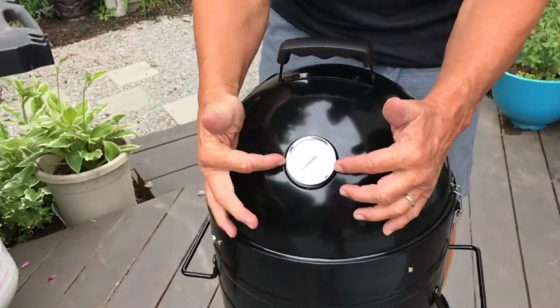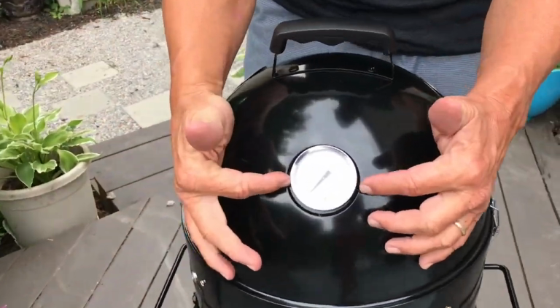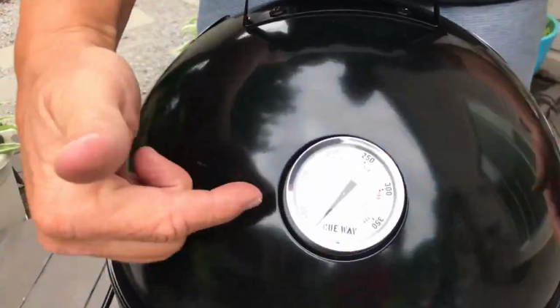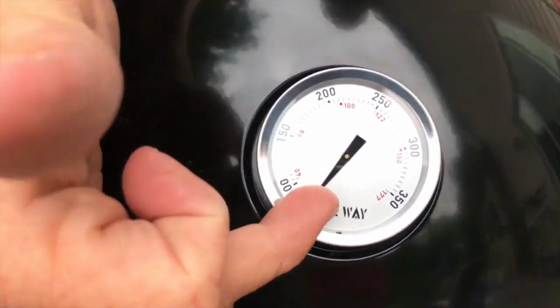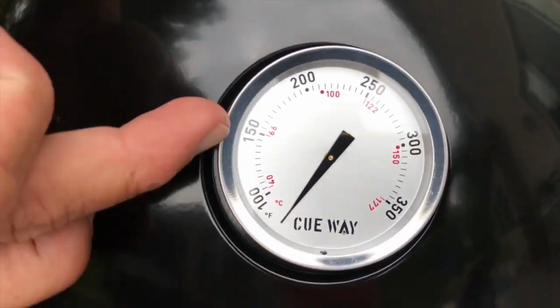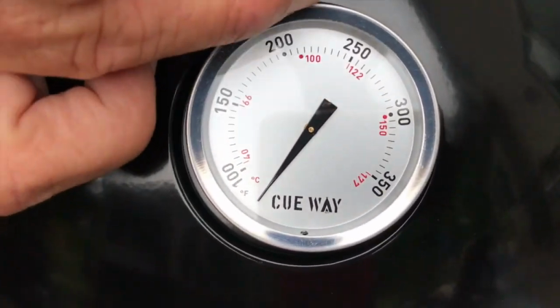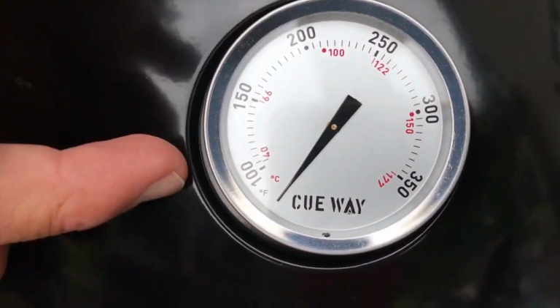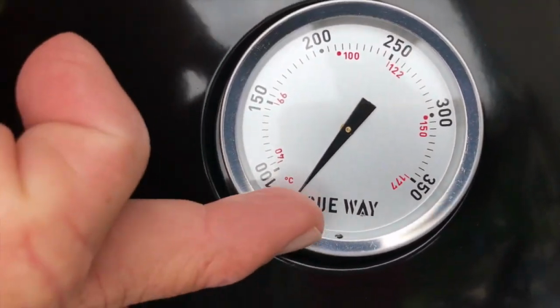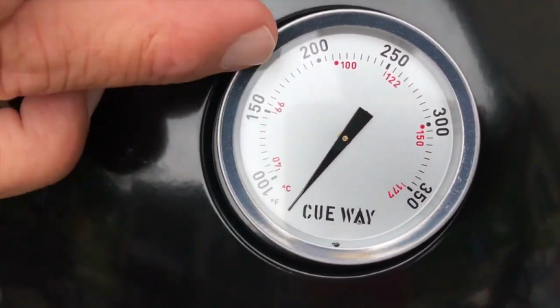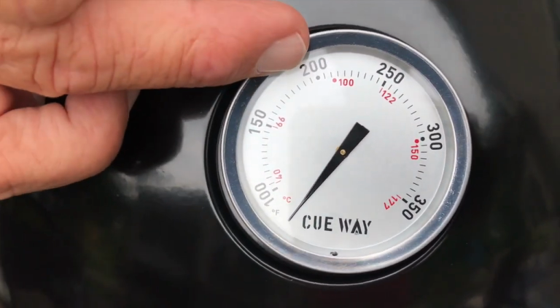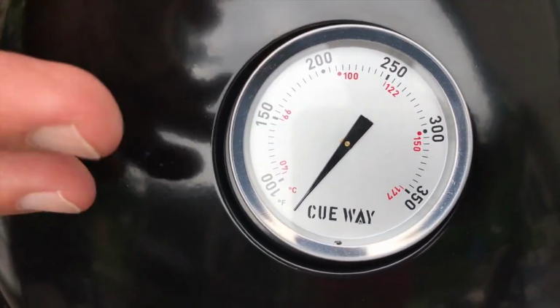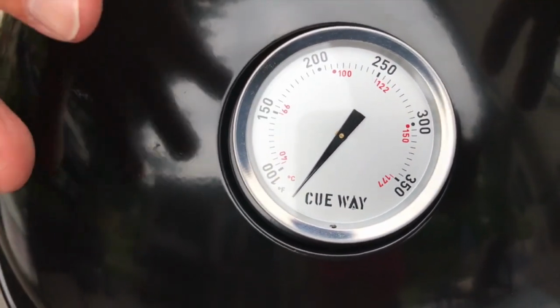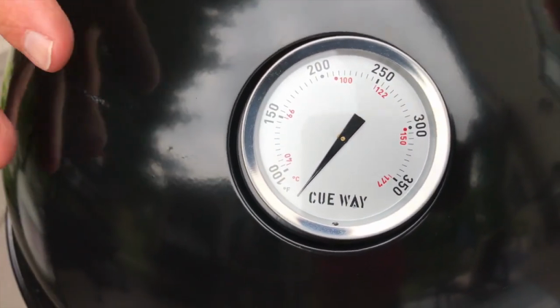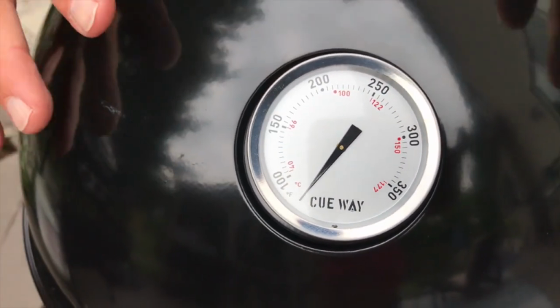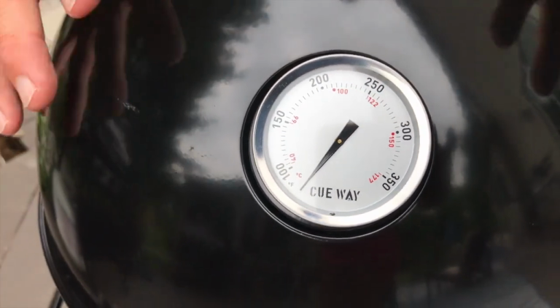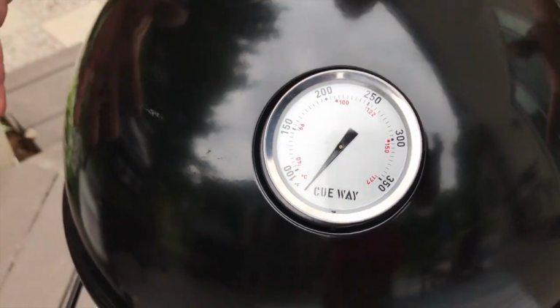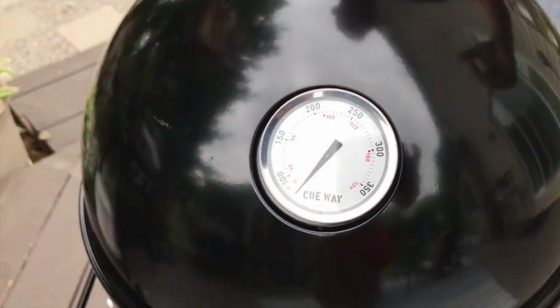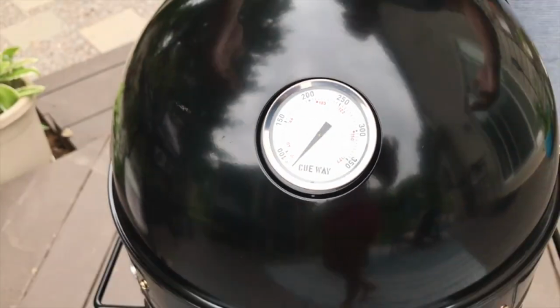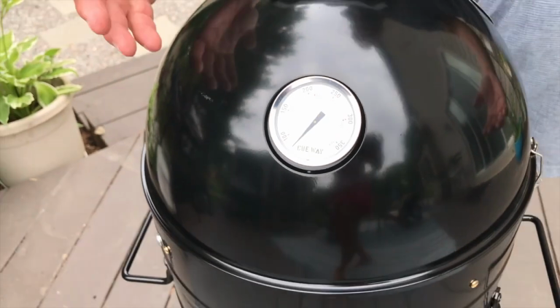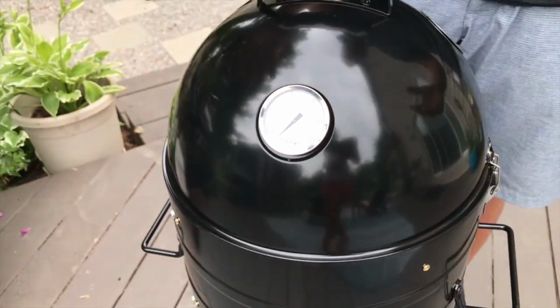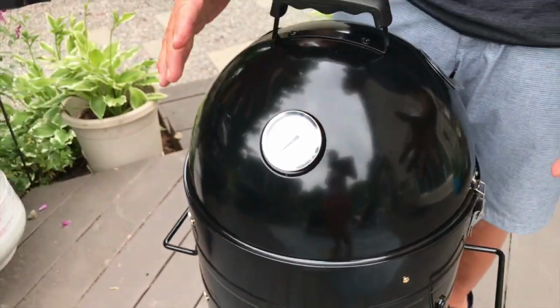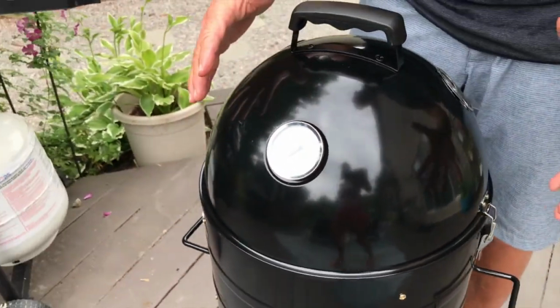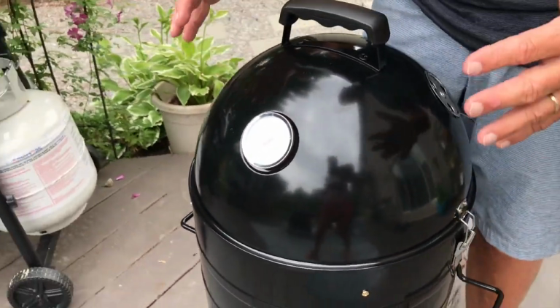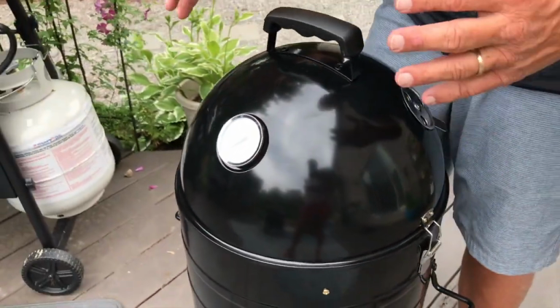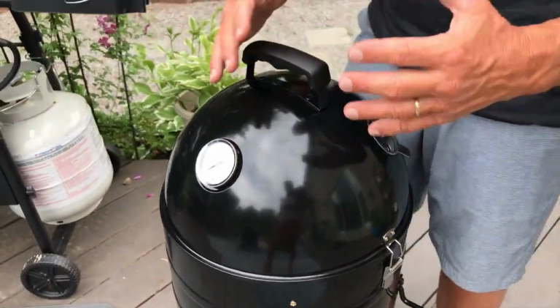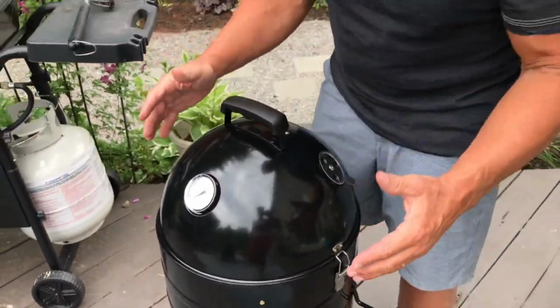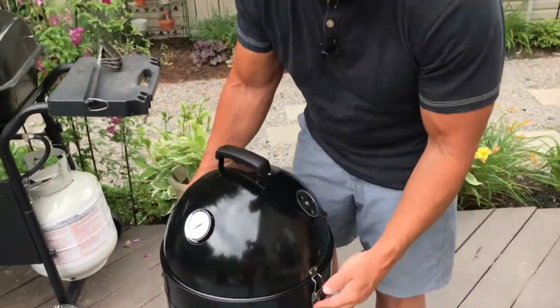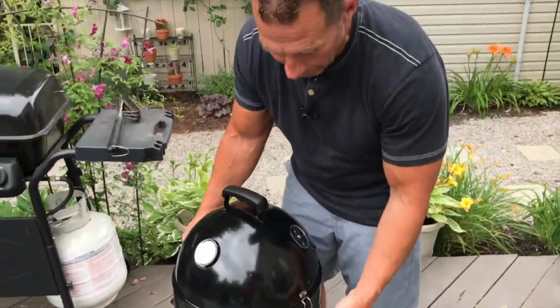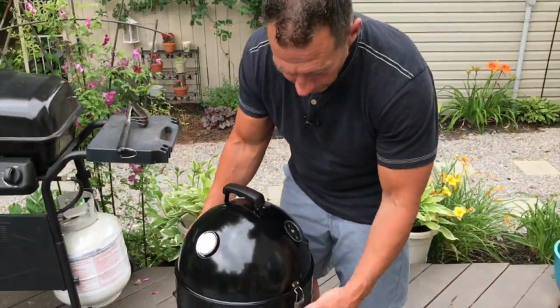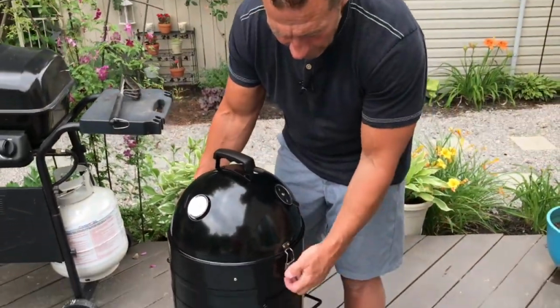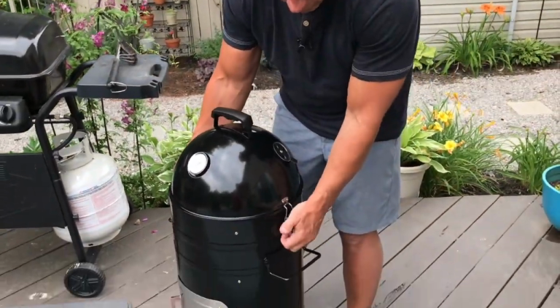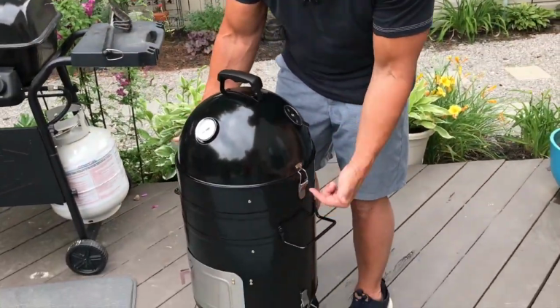One thing included is a thermometer, so you'll know exactly what your temperature gauge needs to be when you're roasting. Most of what I ever learned about smoking I just watched YouTube videos on.